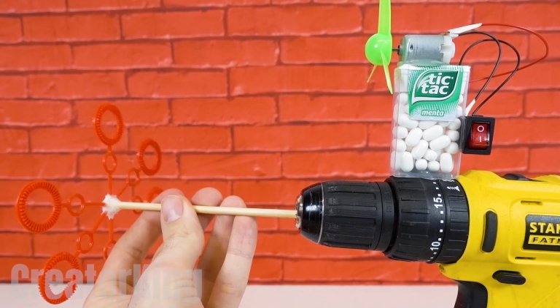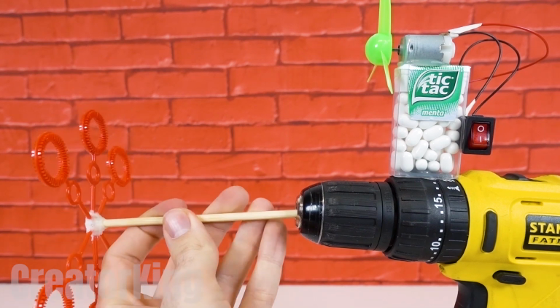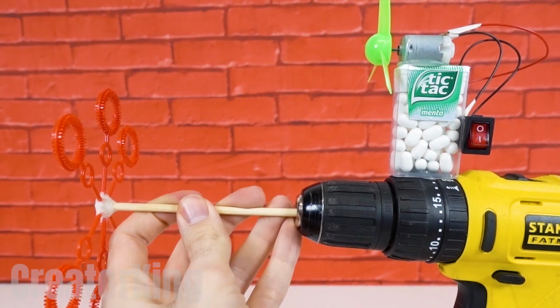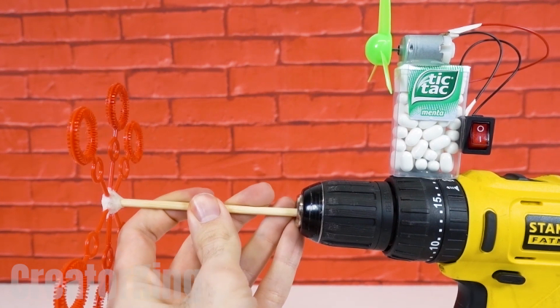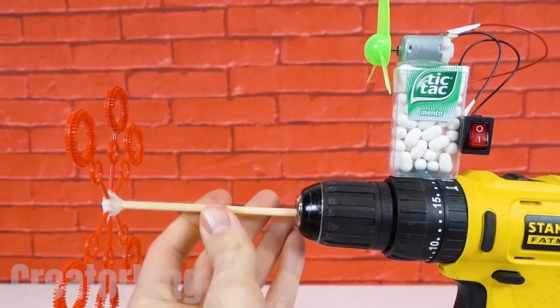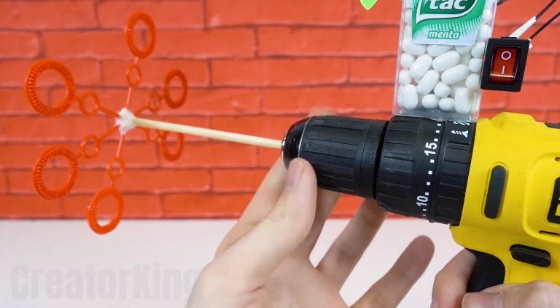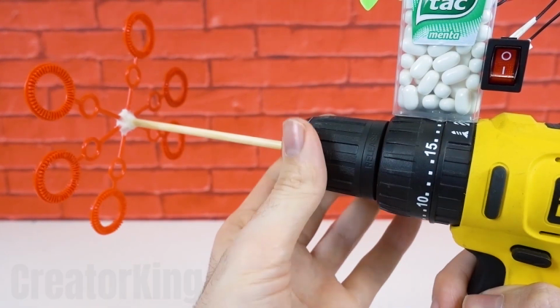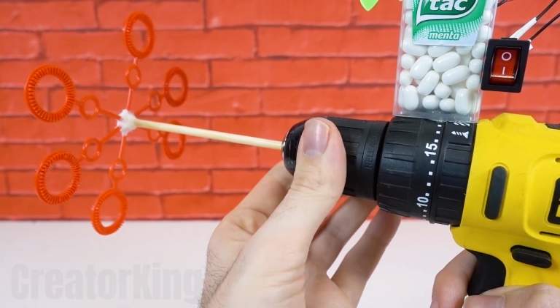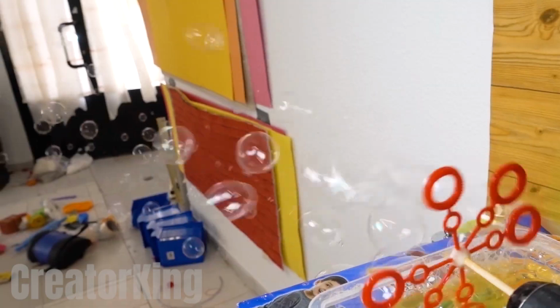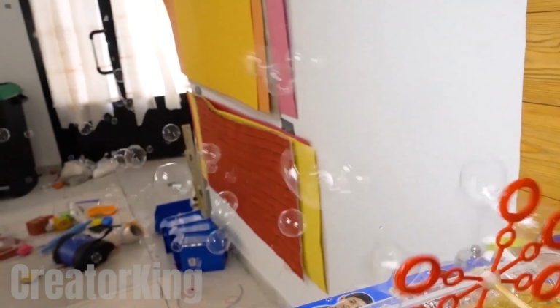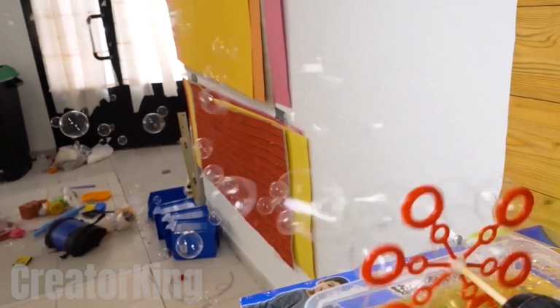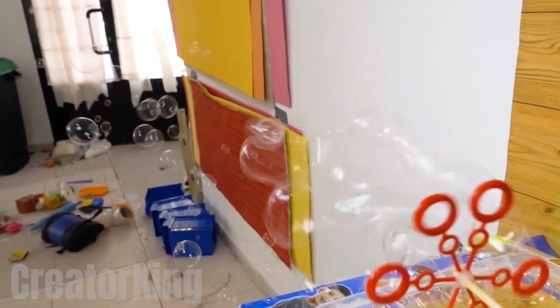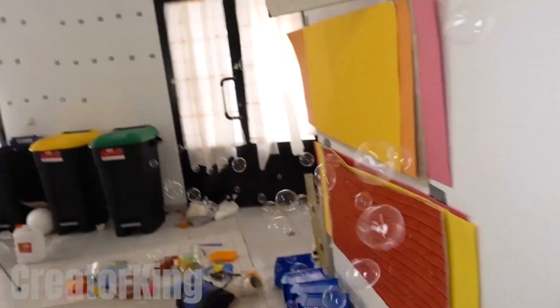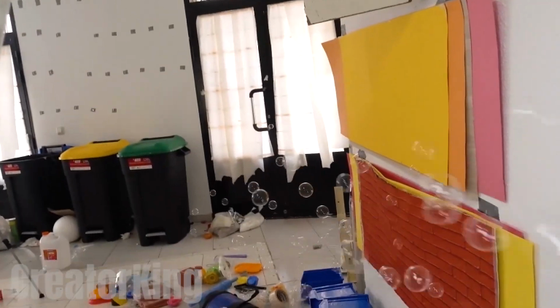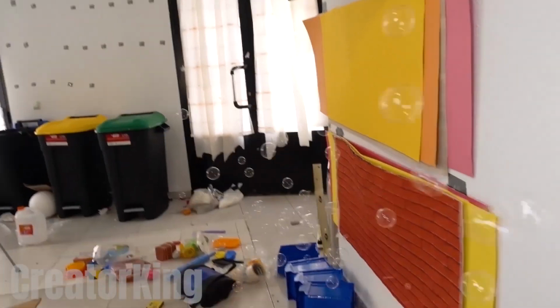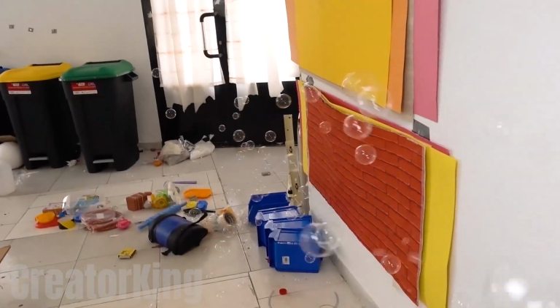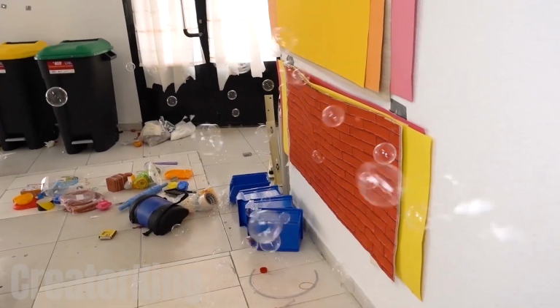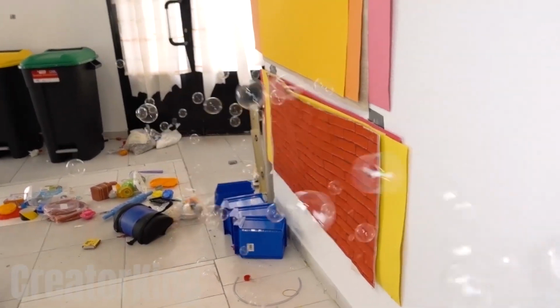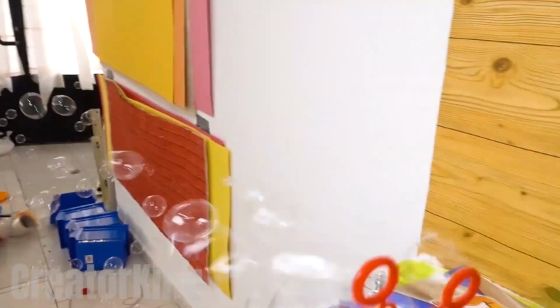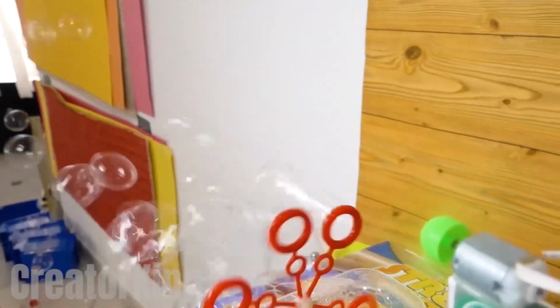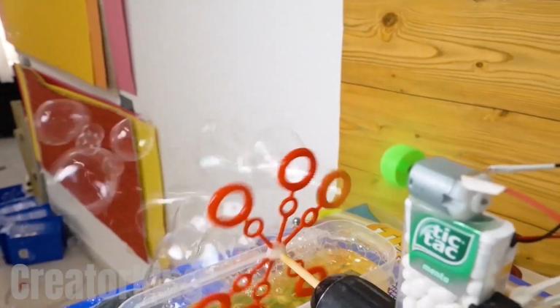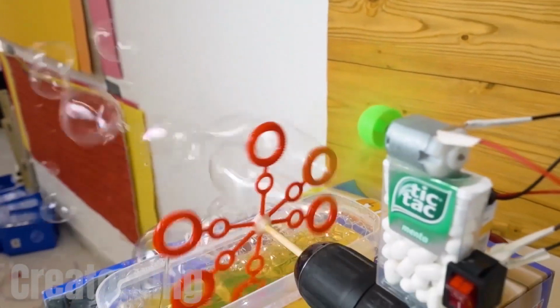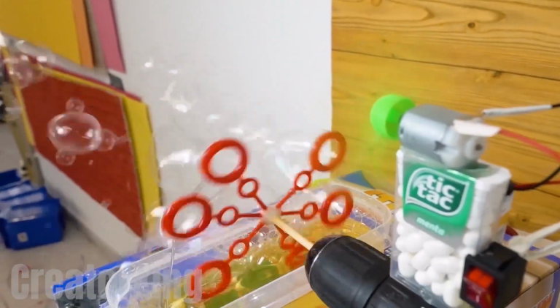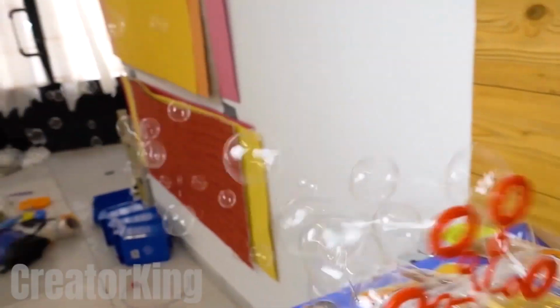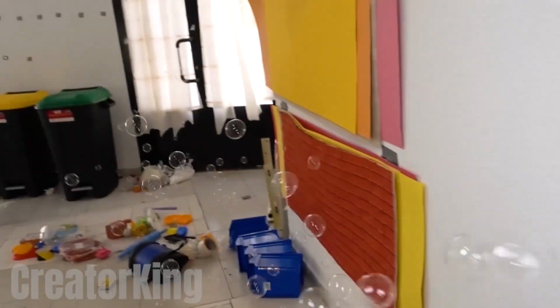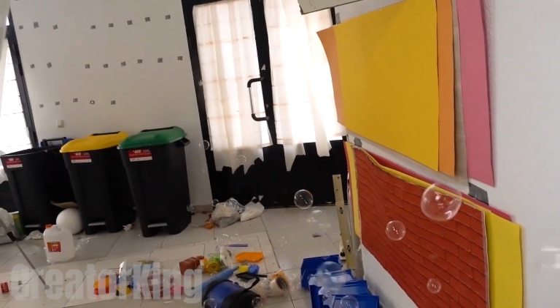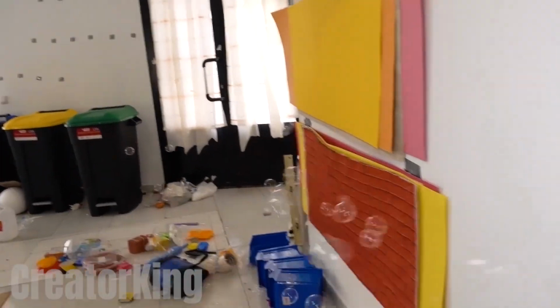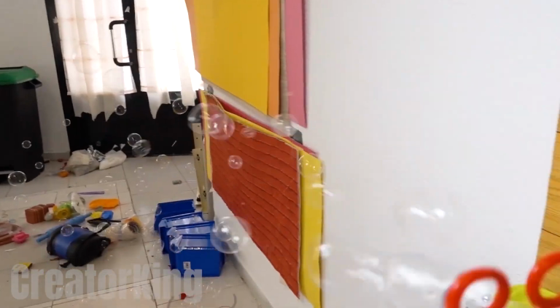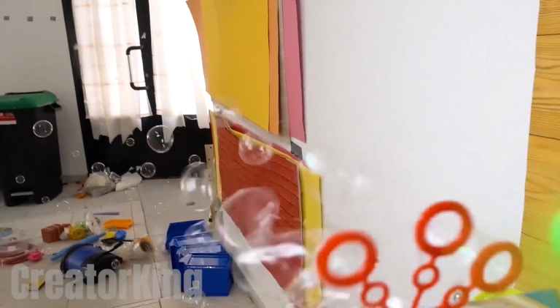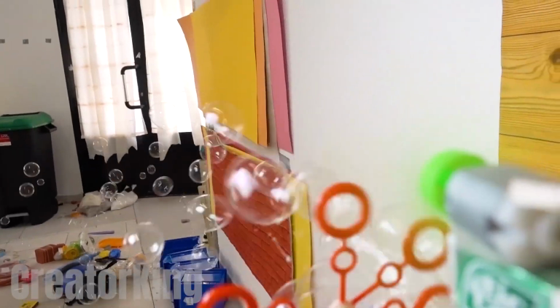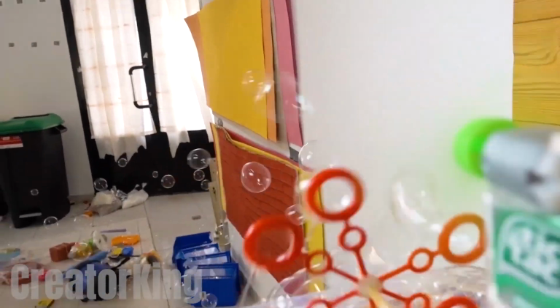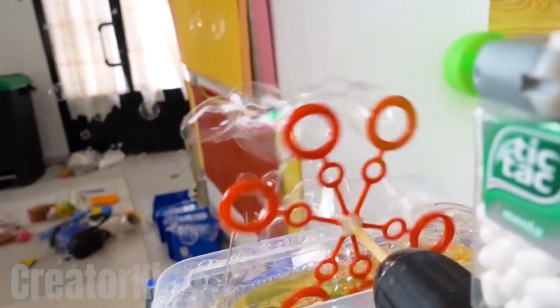Finally, insert the complete mechanism into the drill hole and tighten it well. Don't let anyone tell you that you can't blow 100 bubbles per second. I would have given anything to have one of these as a child.